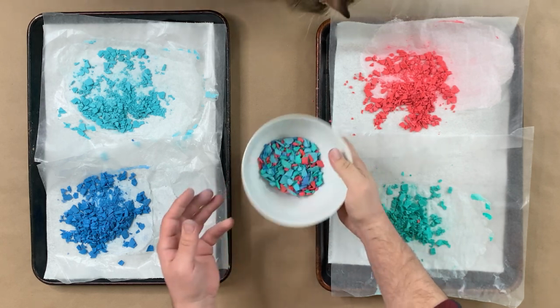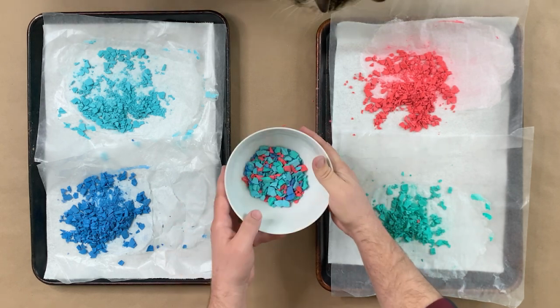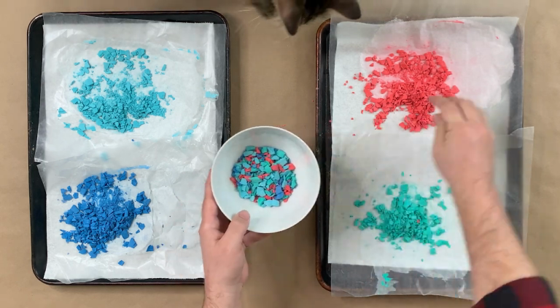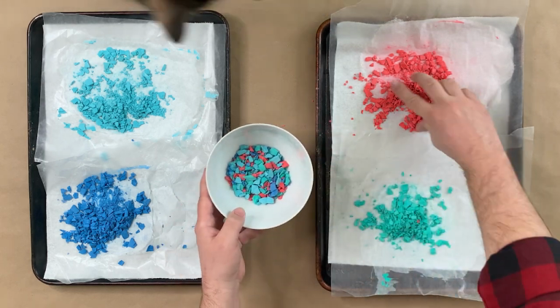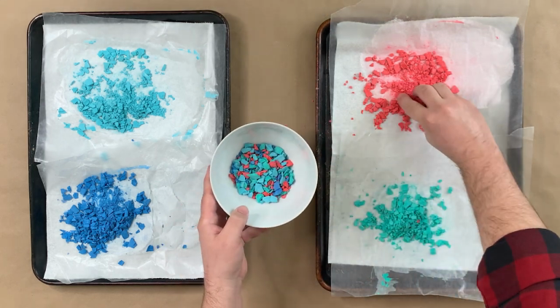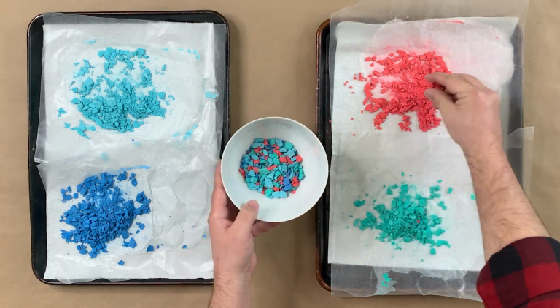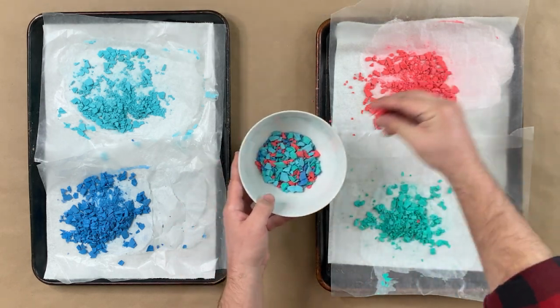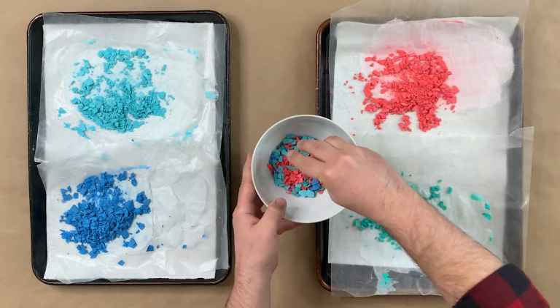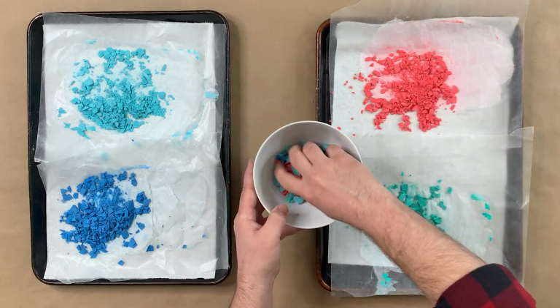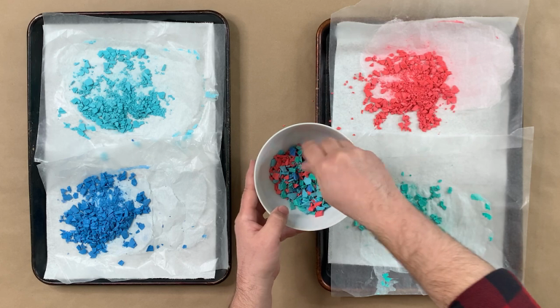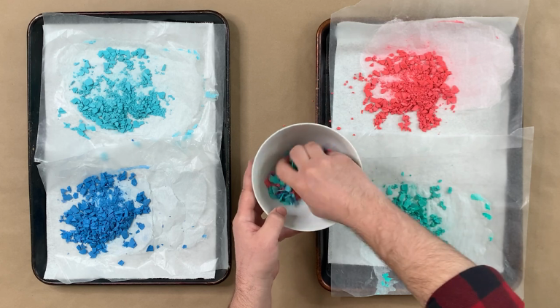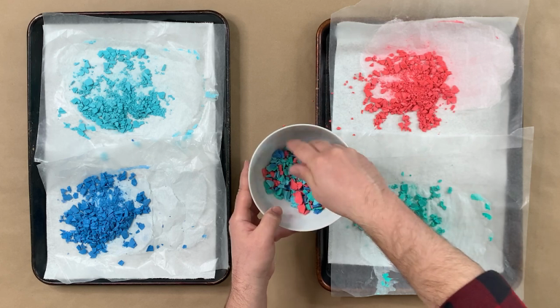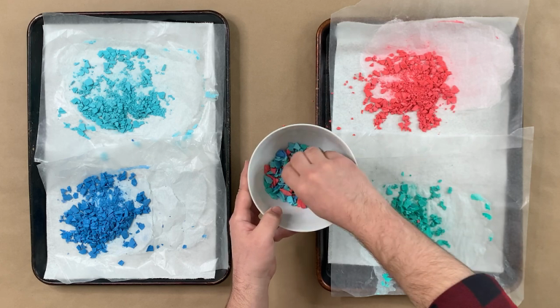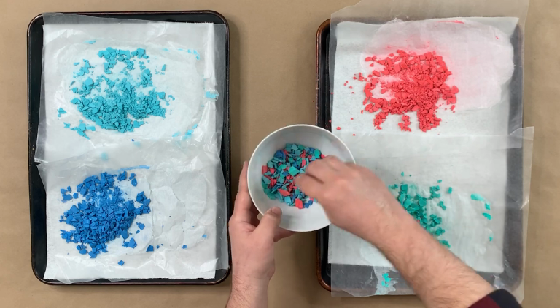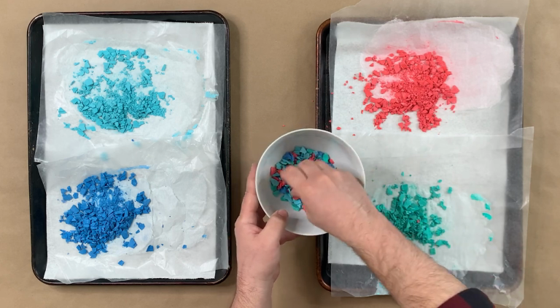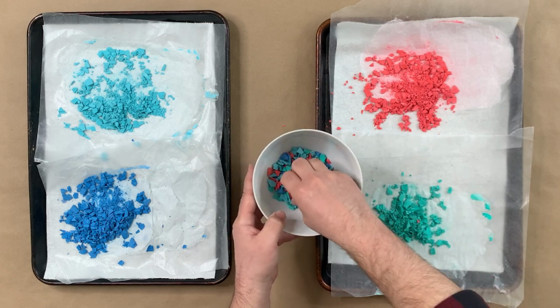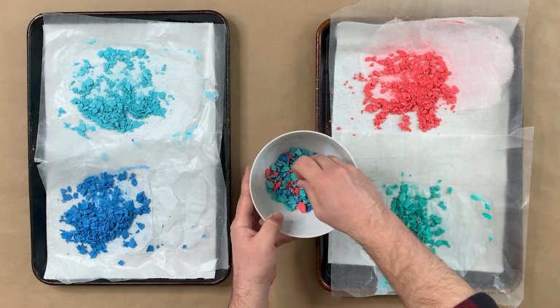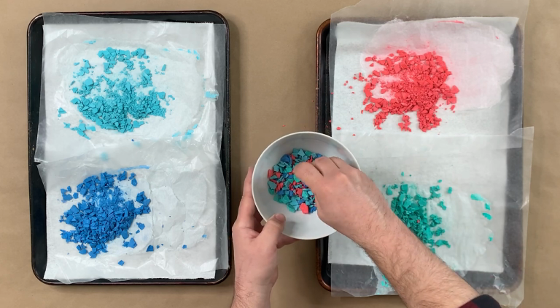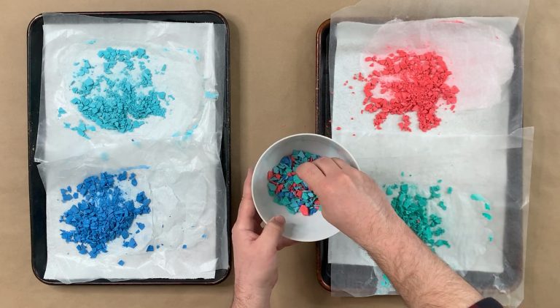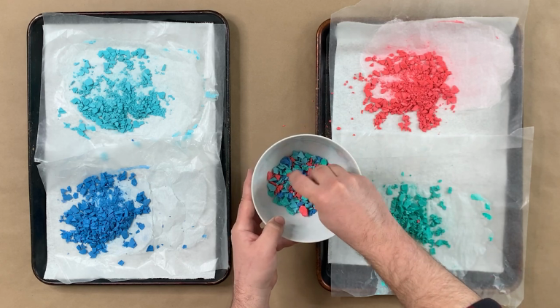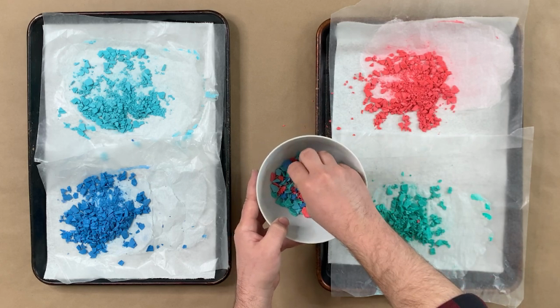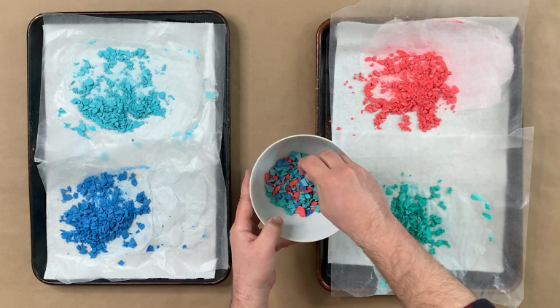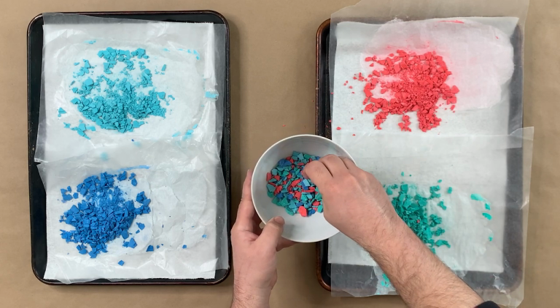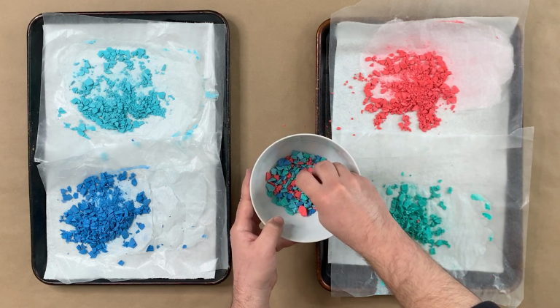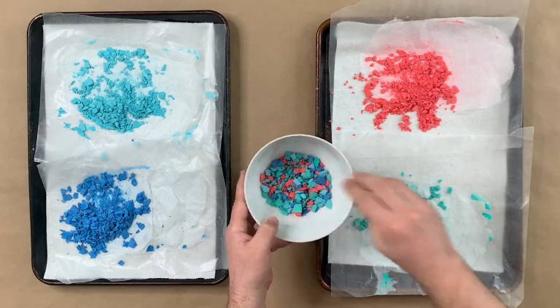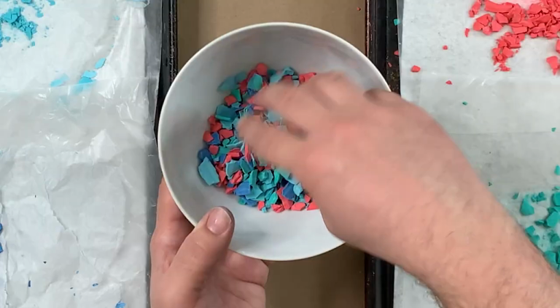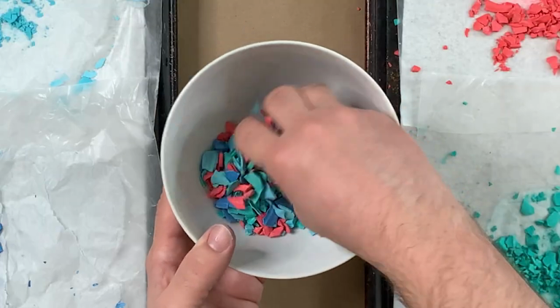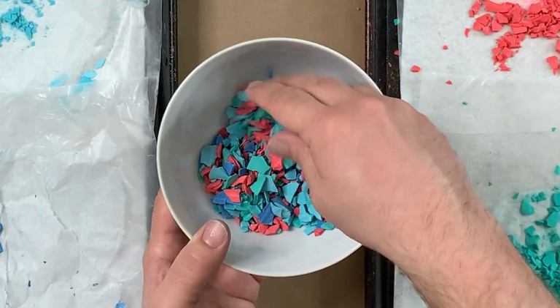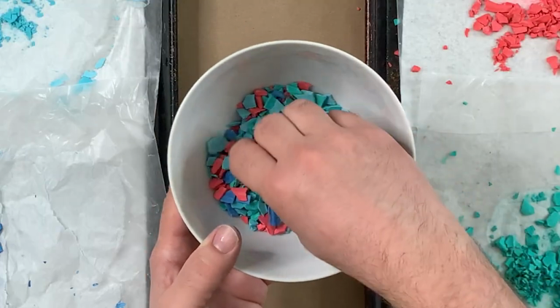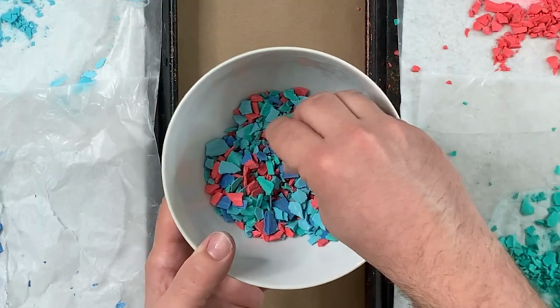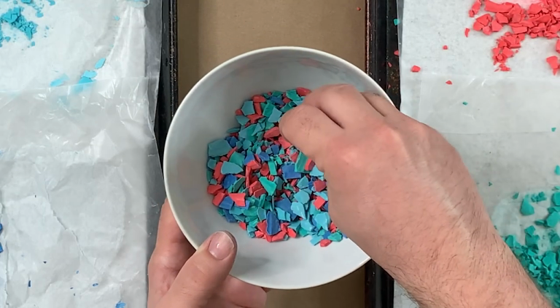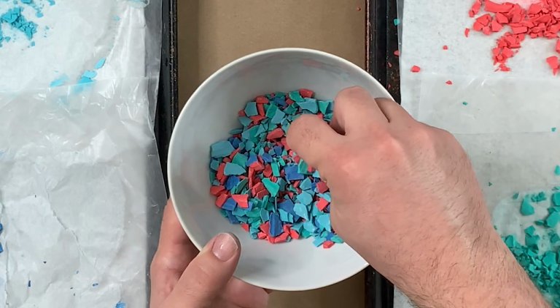This is where you can get creative — you can use a lot of one color, a little of another color. You kind of get a good visual here in the bowl, seeing how it'll look.